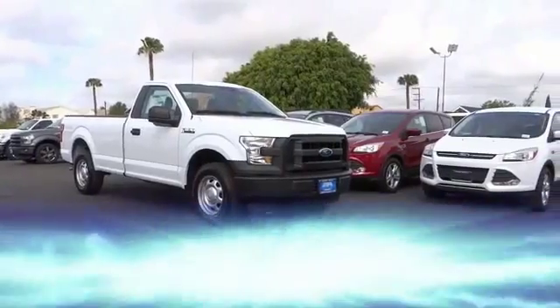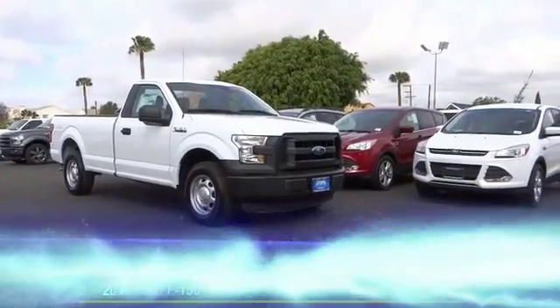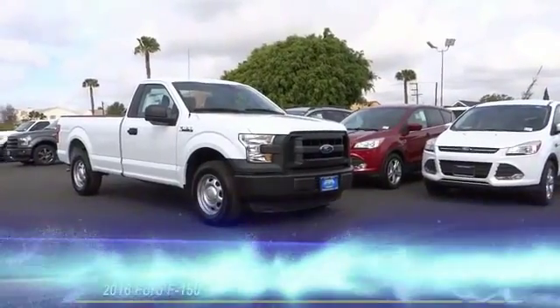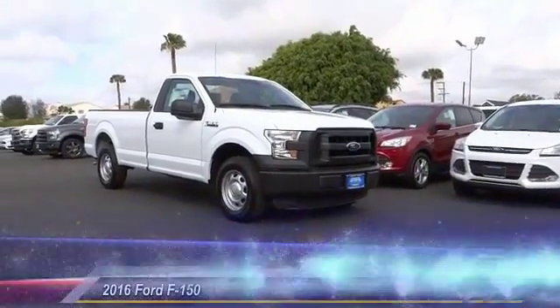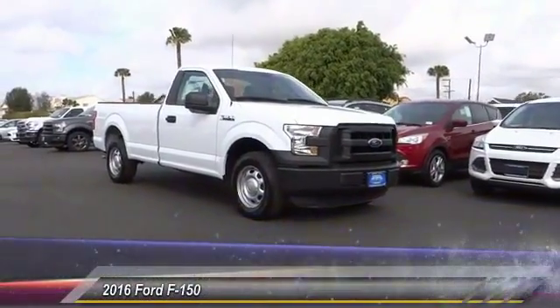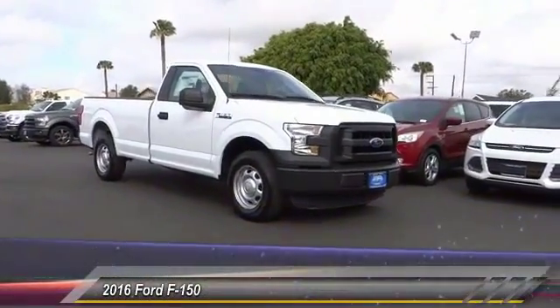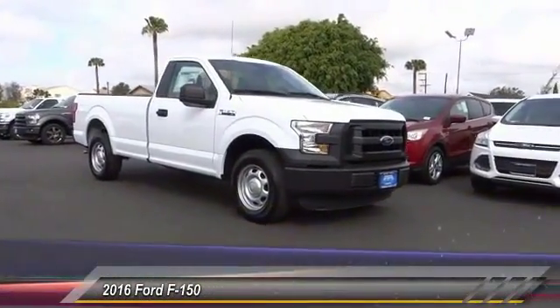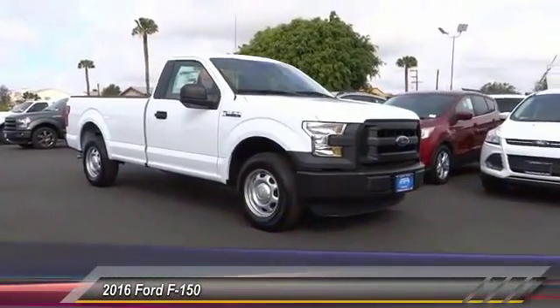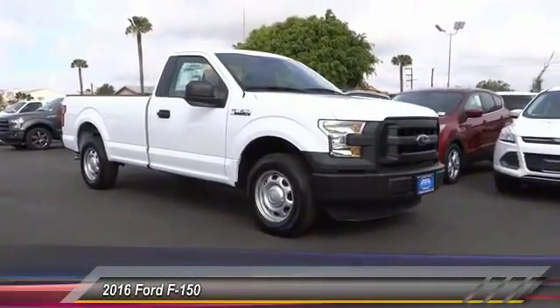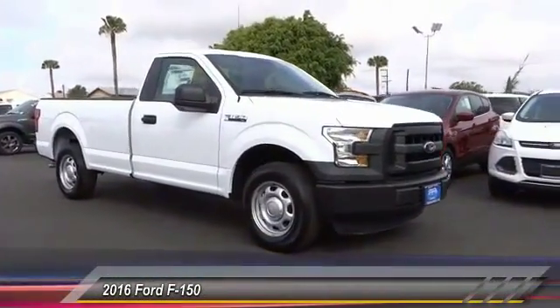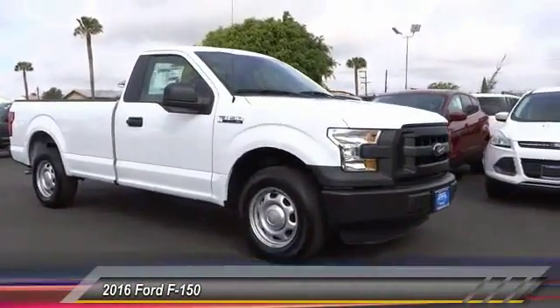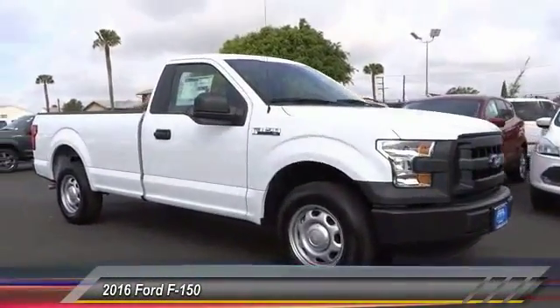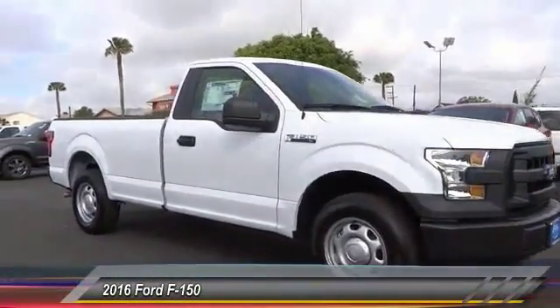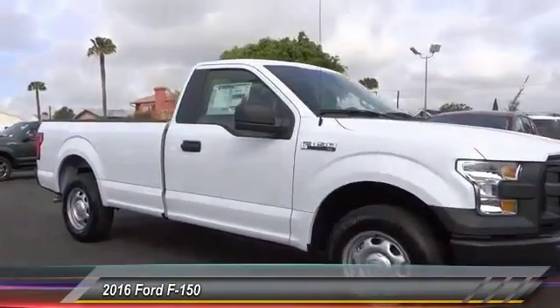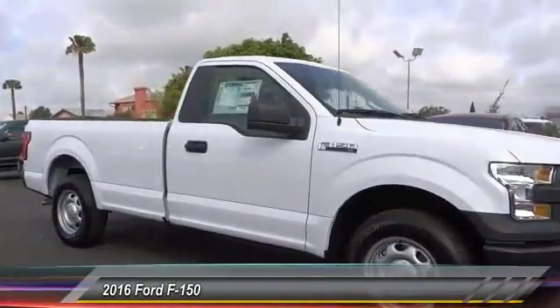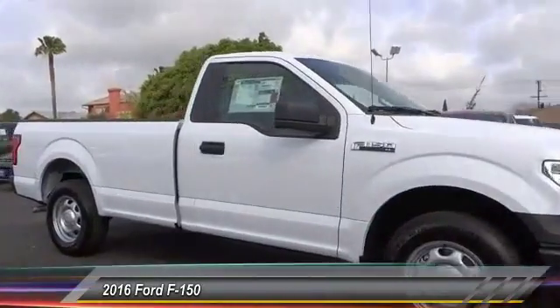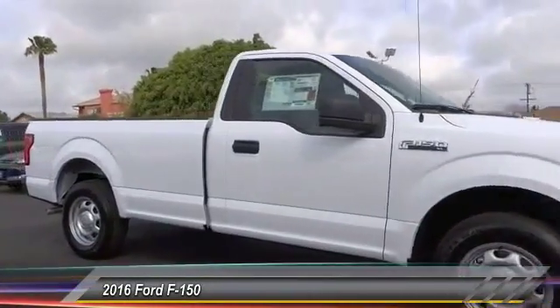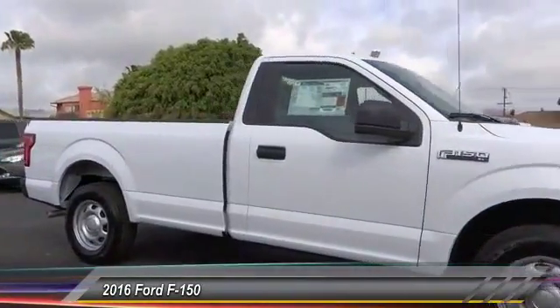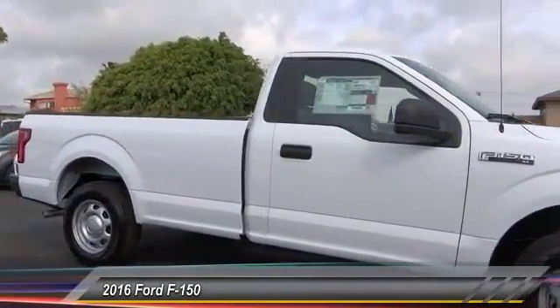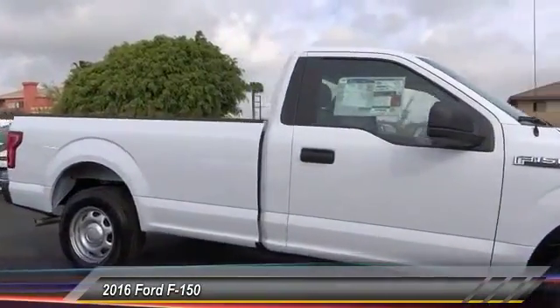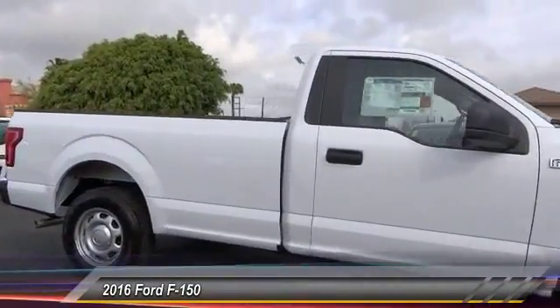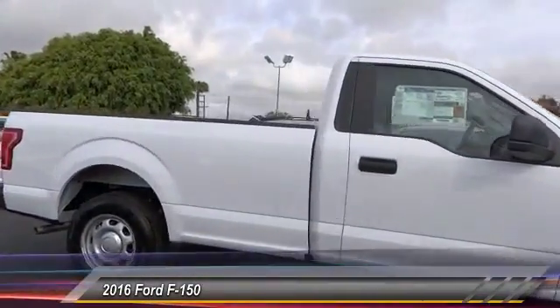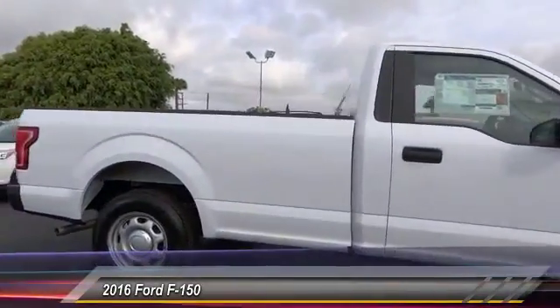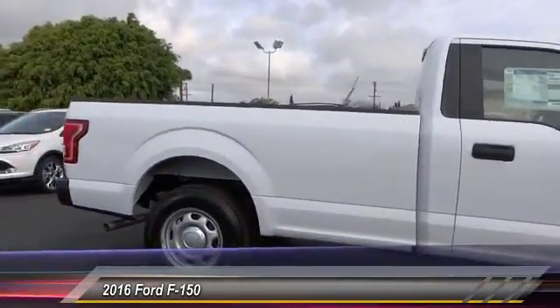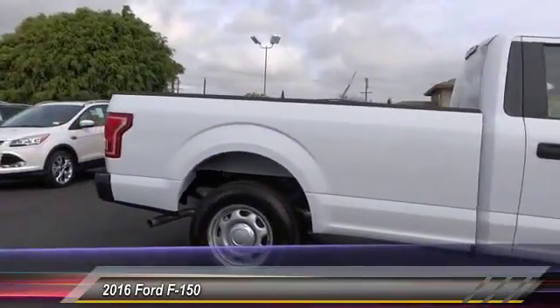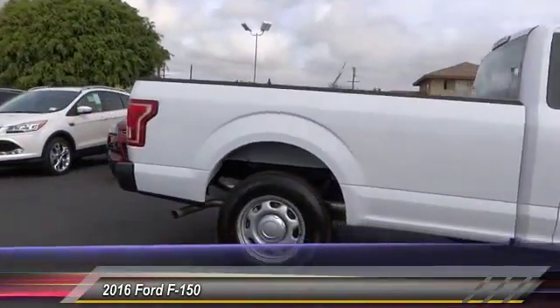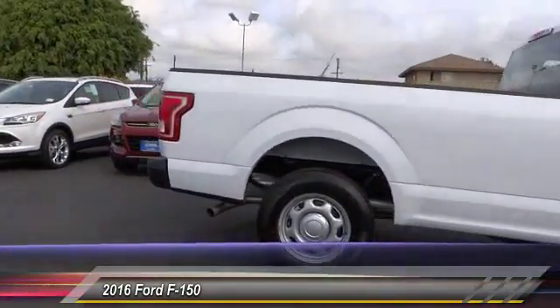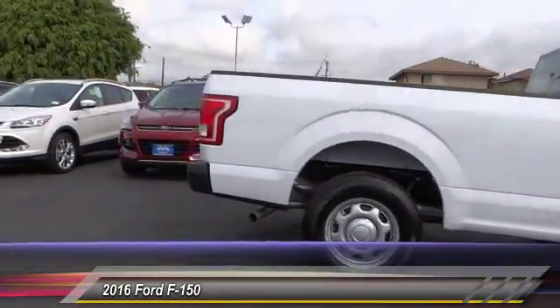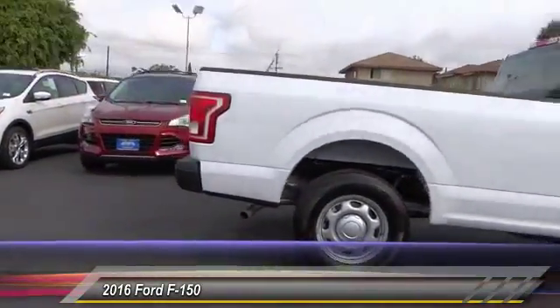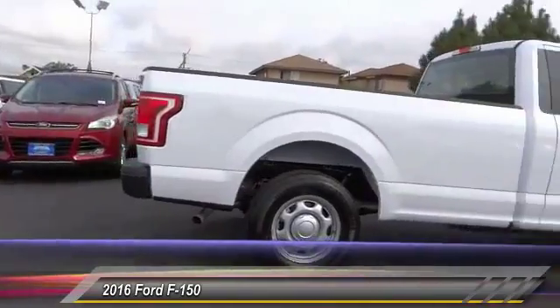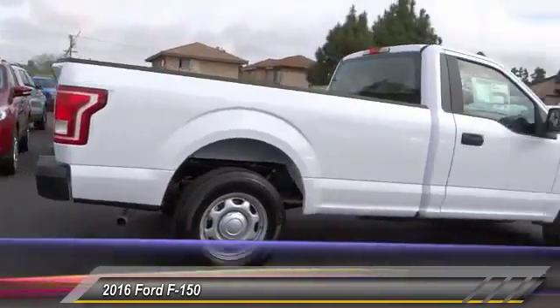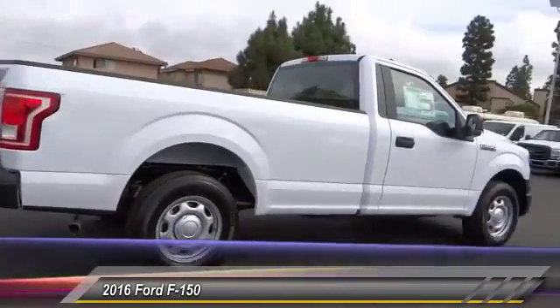2016 F-150. A Ford F-150 knows how to handle any situation. It's built to follow orders, no whining, and is priced below $30,000.